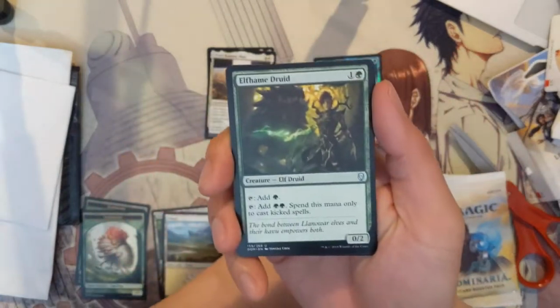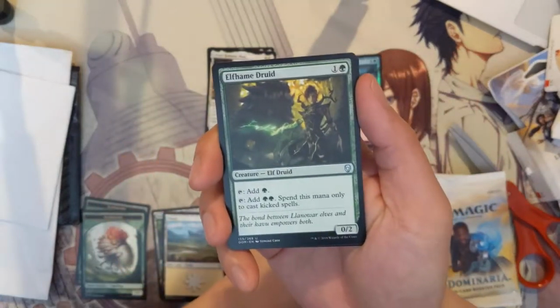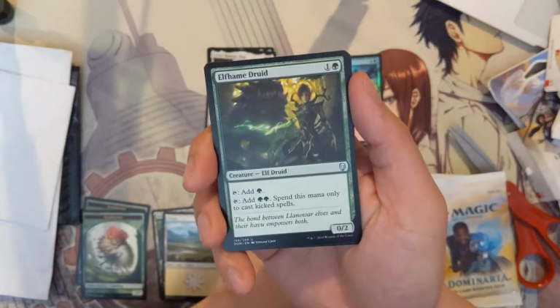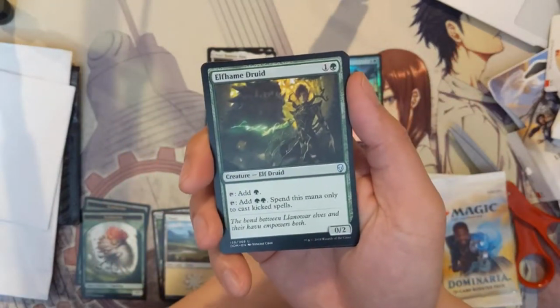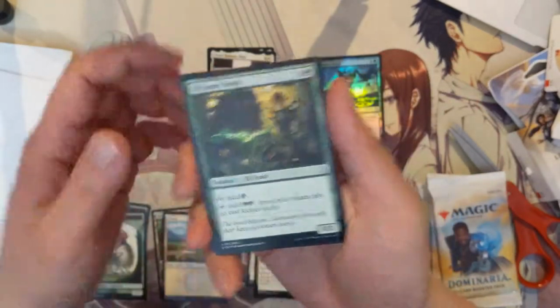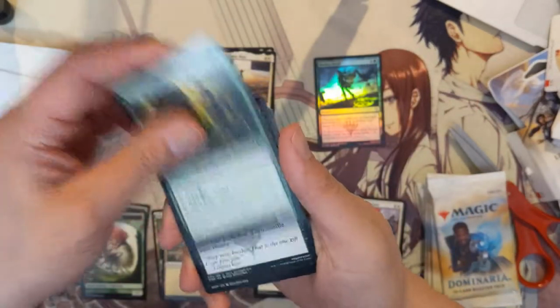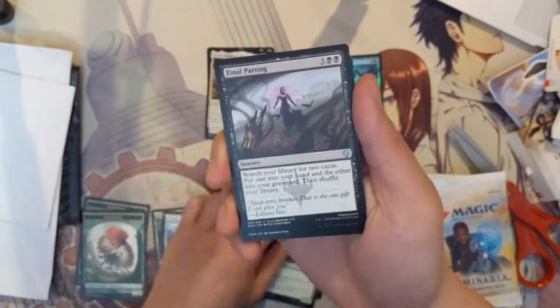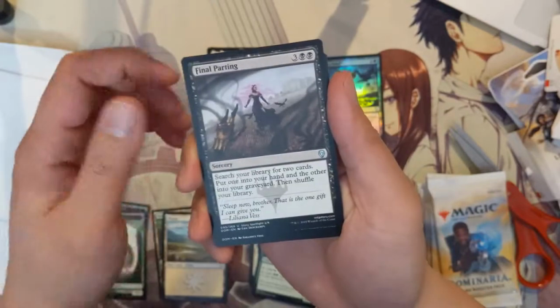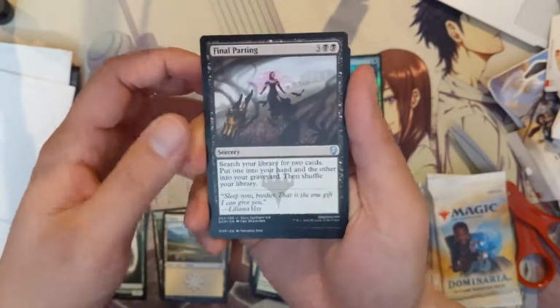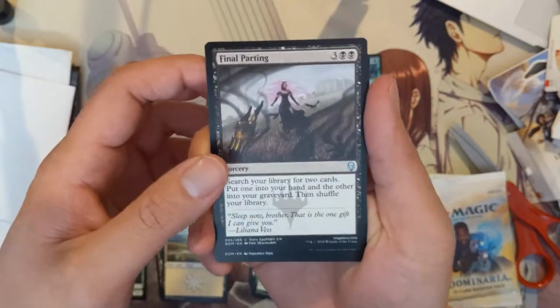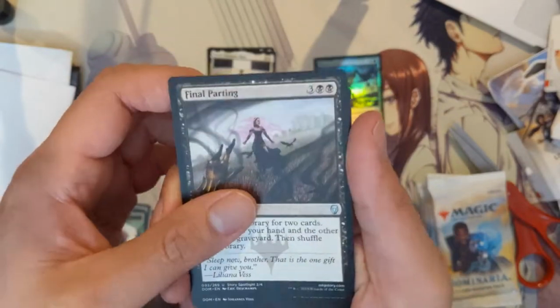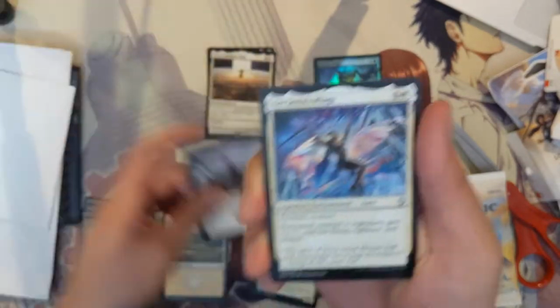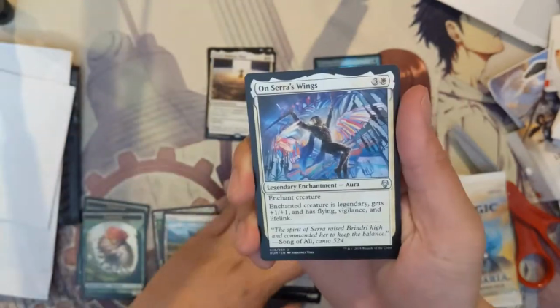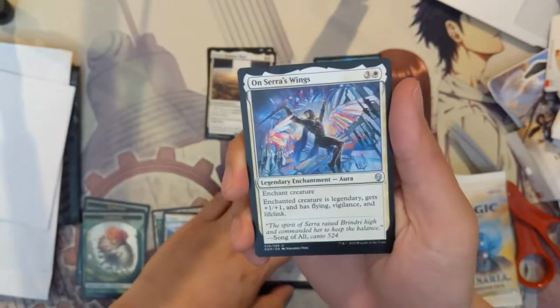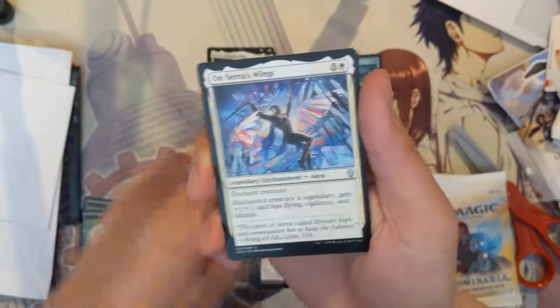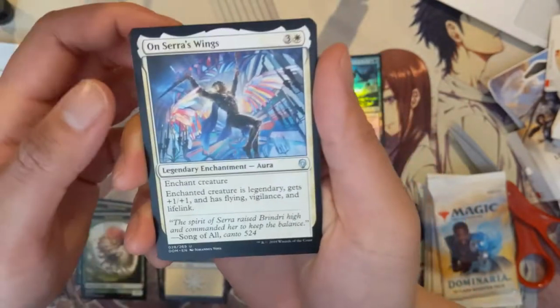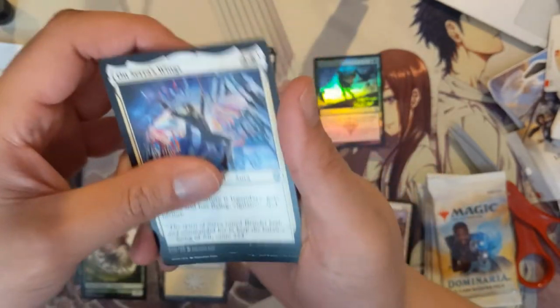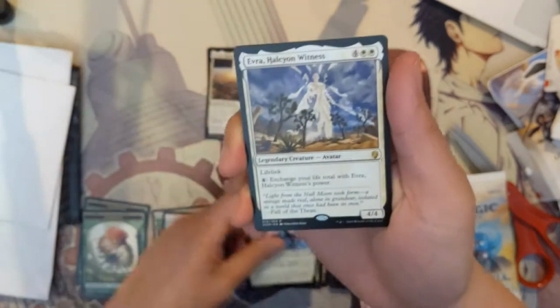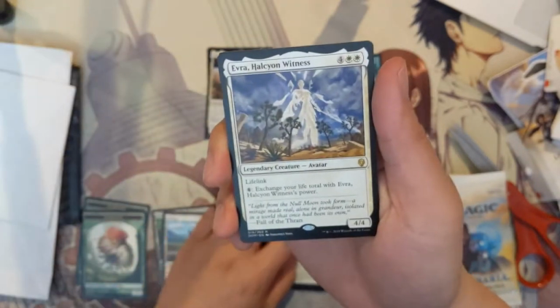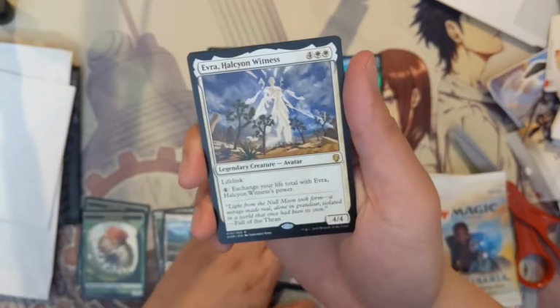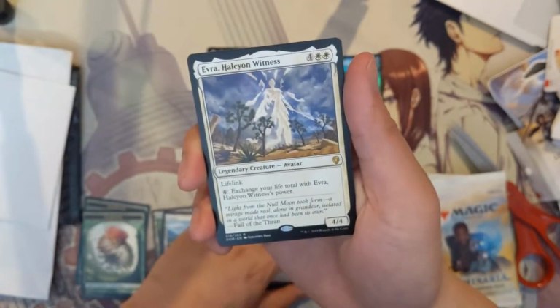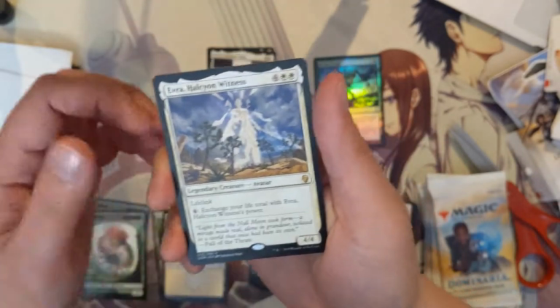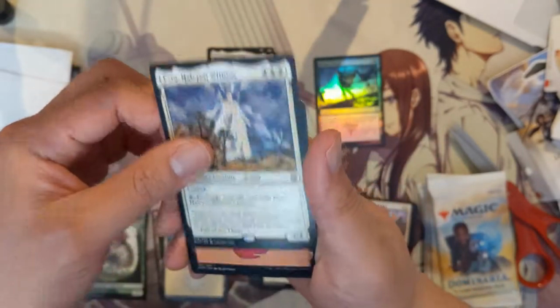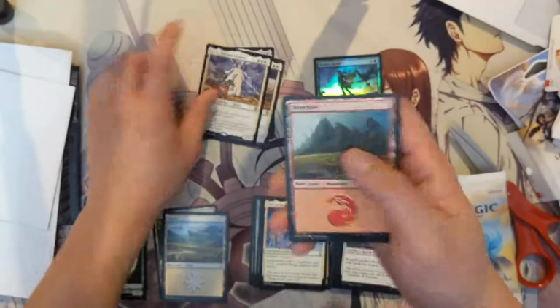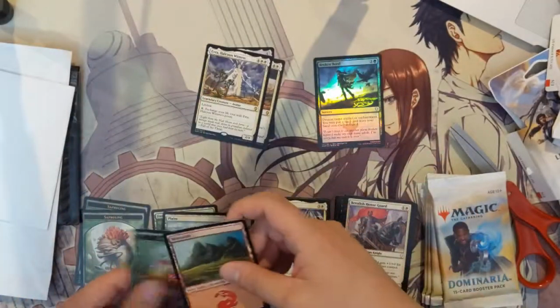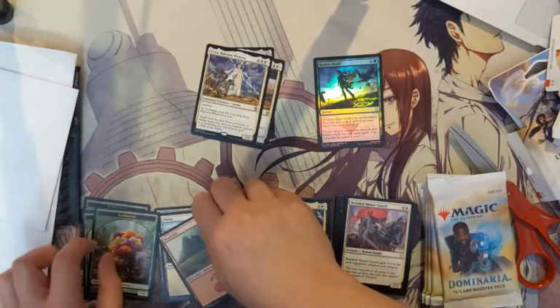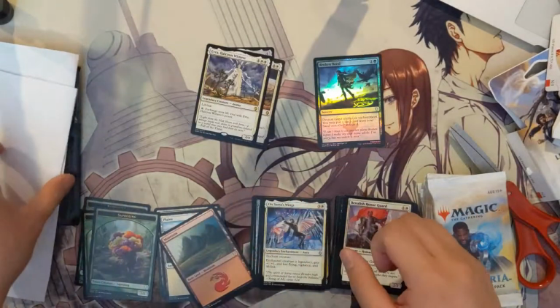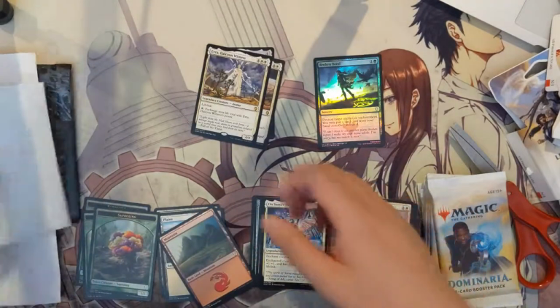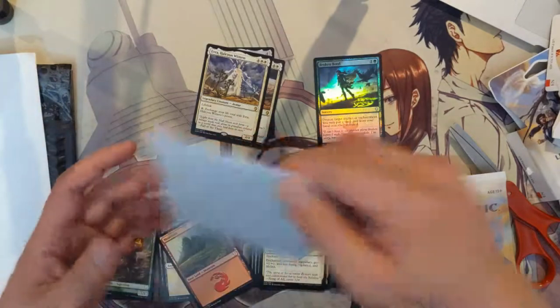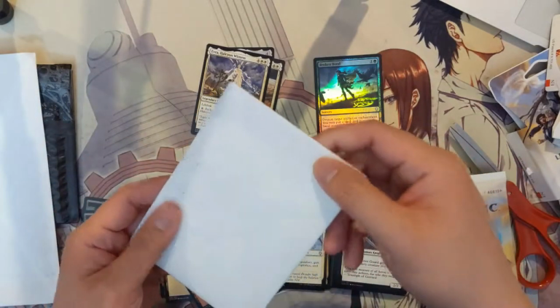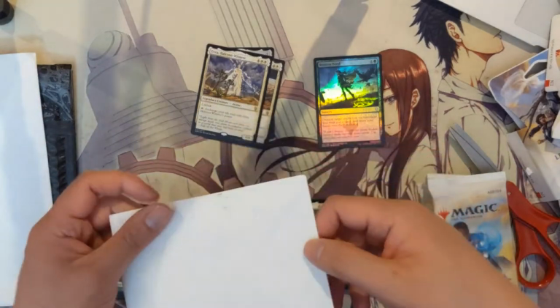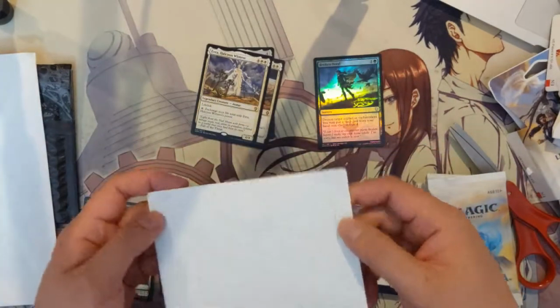We got Elf-Hame Druid, Final Pardon, Shalai's Wings, and then Teferi's Sentinel. Nothing too exciting, so let's open up some mail instead.